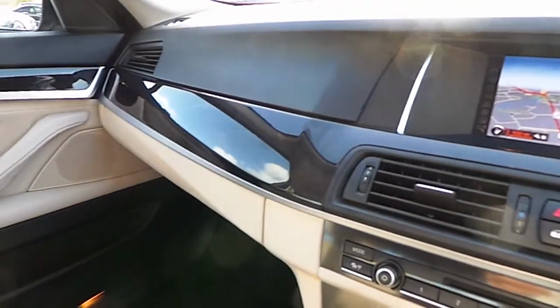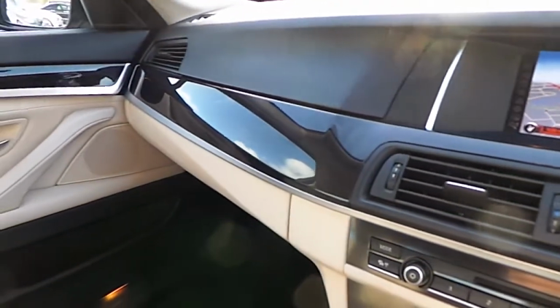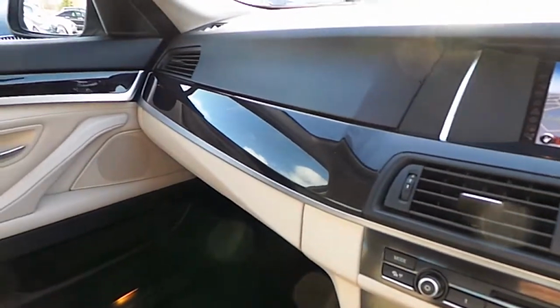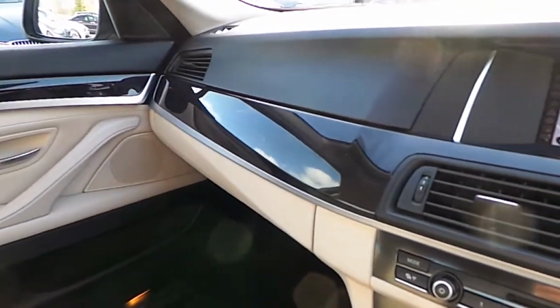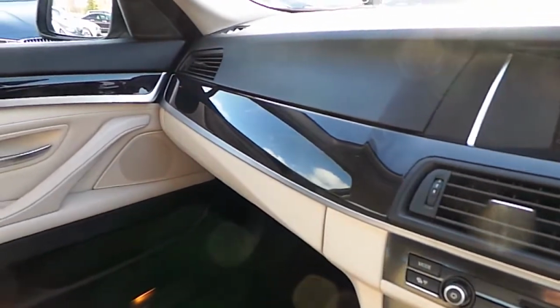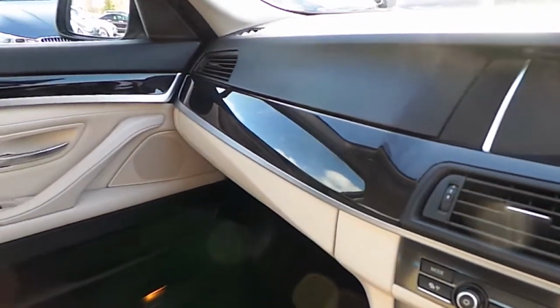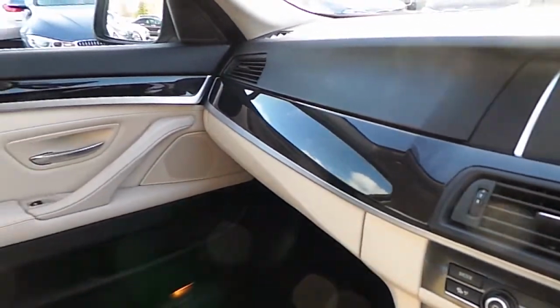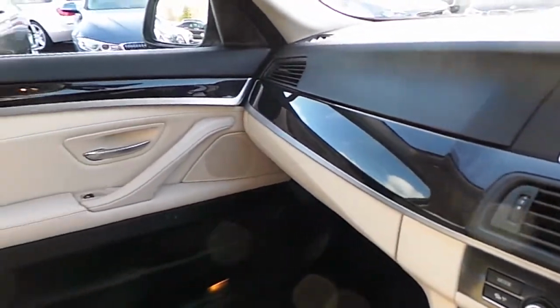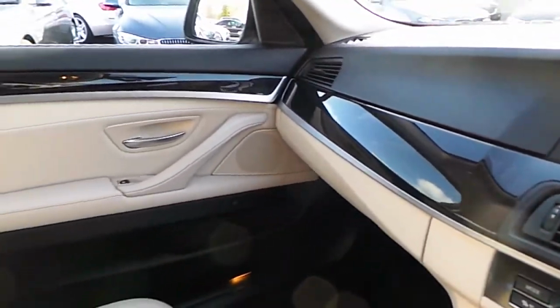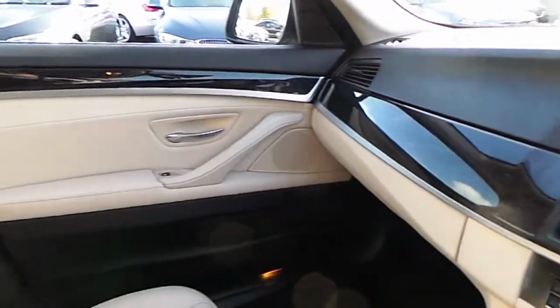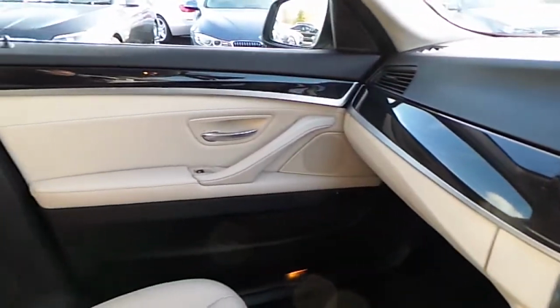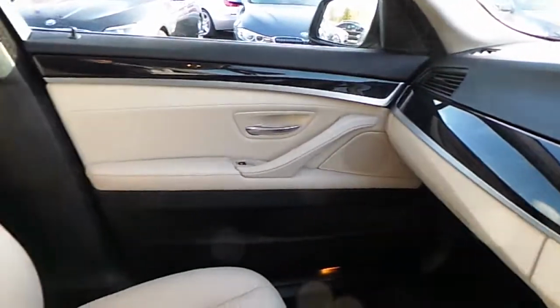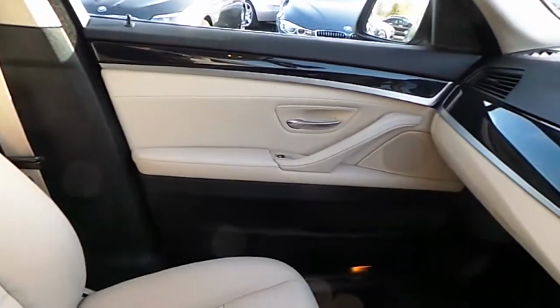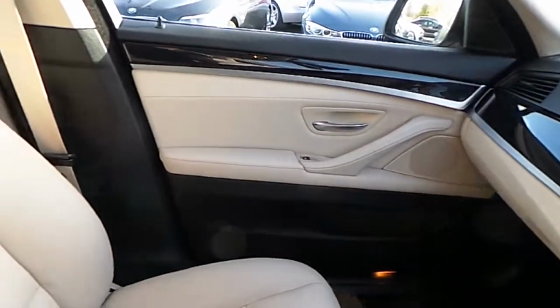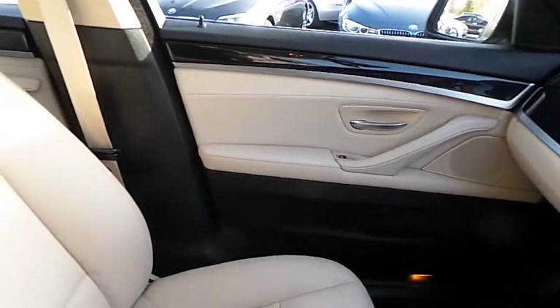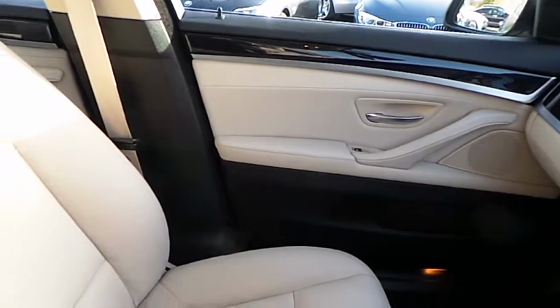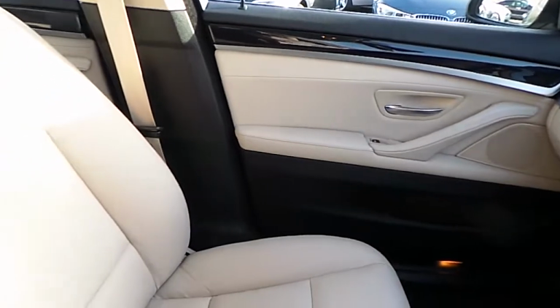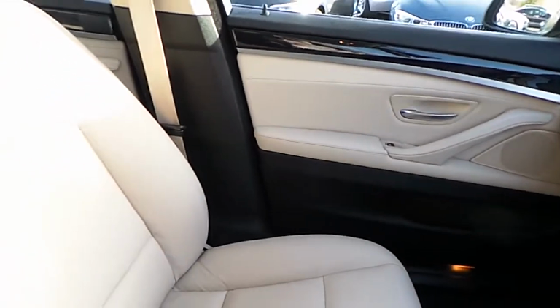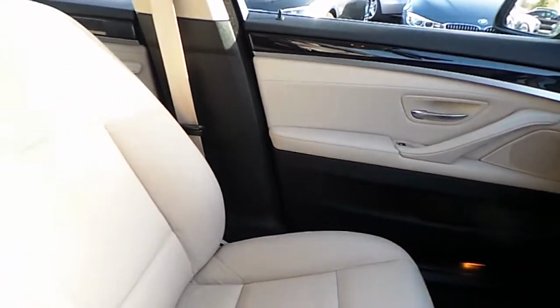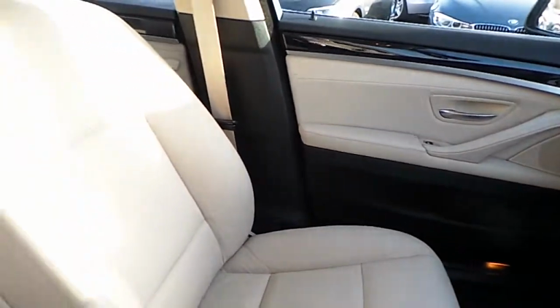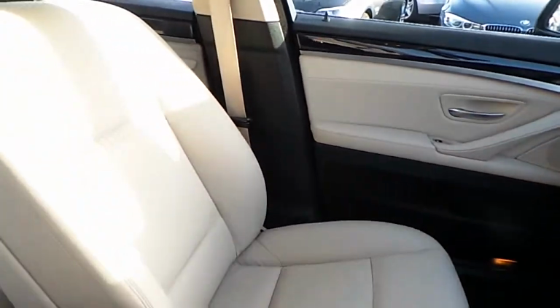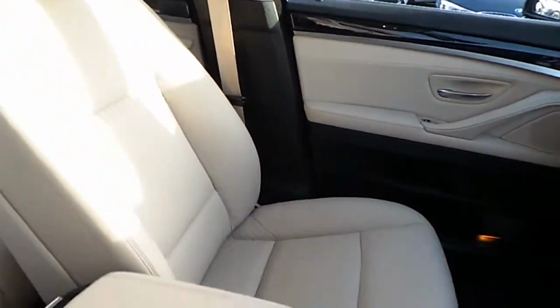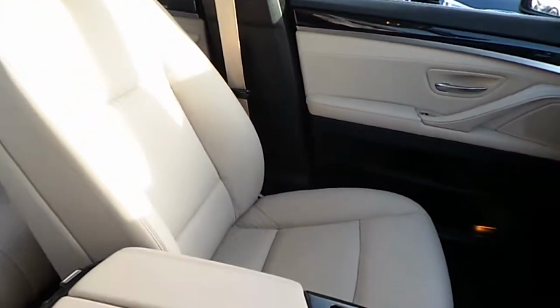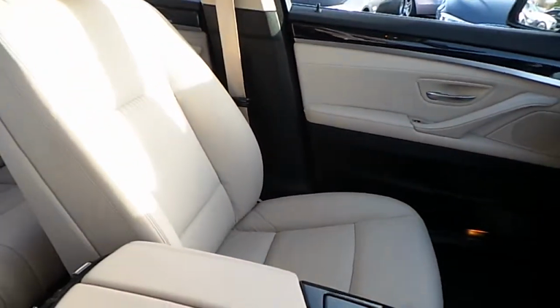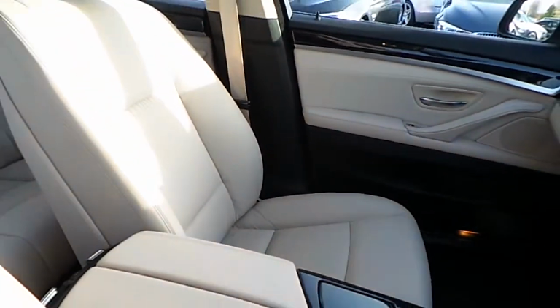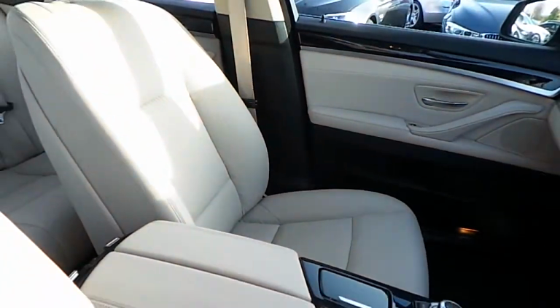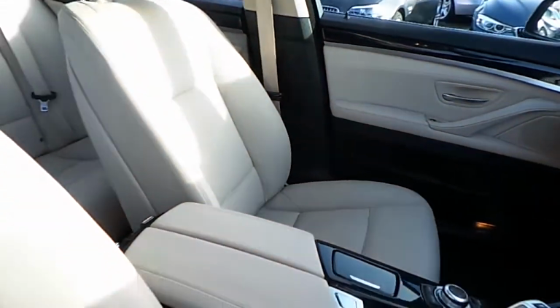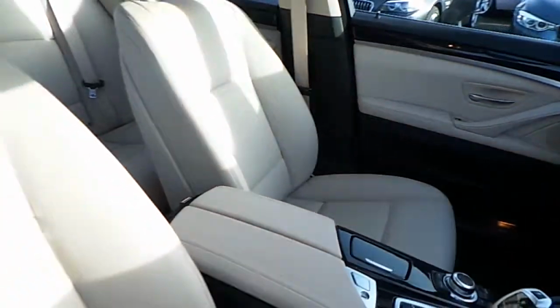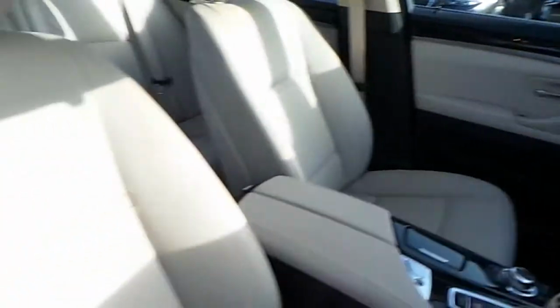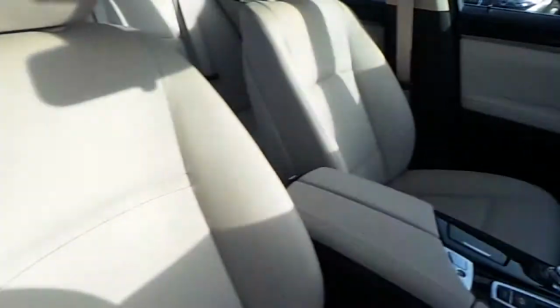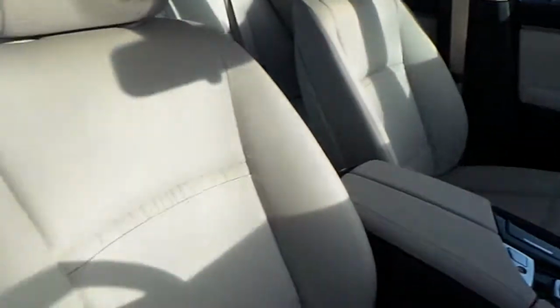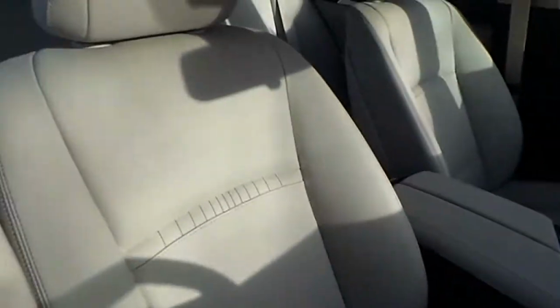It has a dark black trim and of course you can see that oyster and black Dakota leather interior.